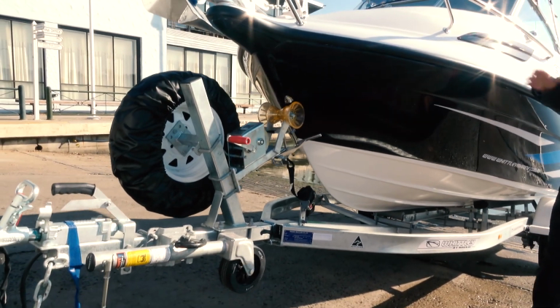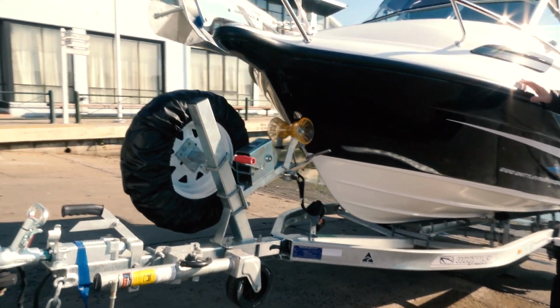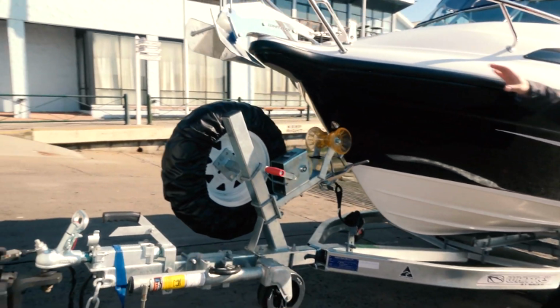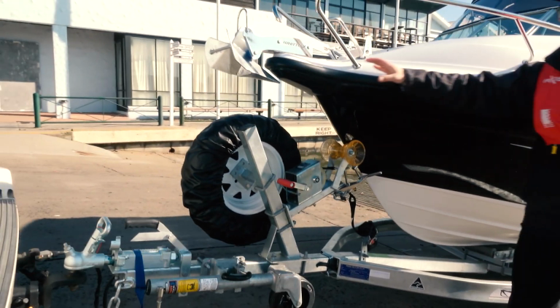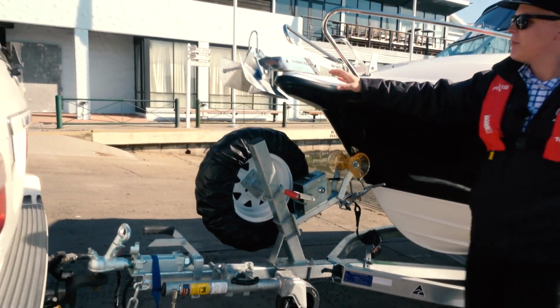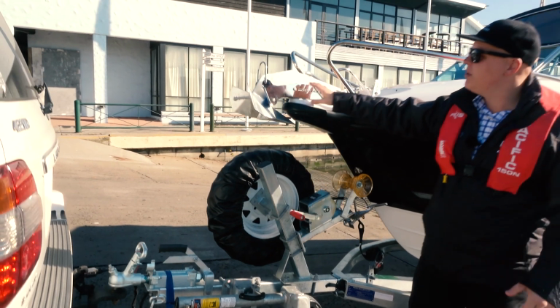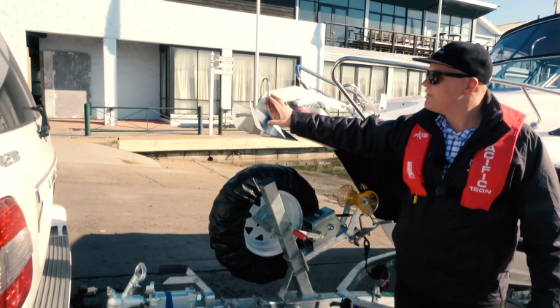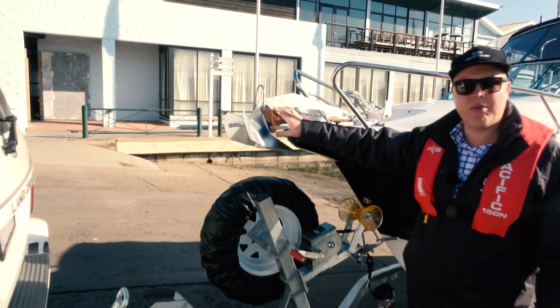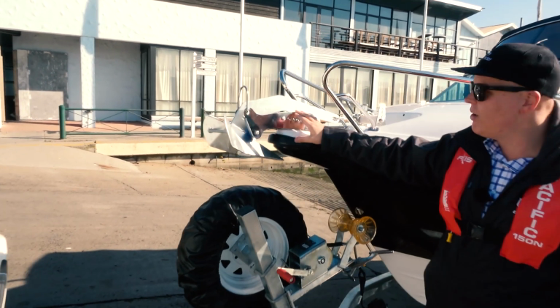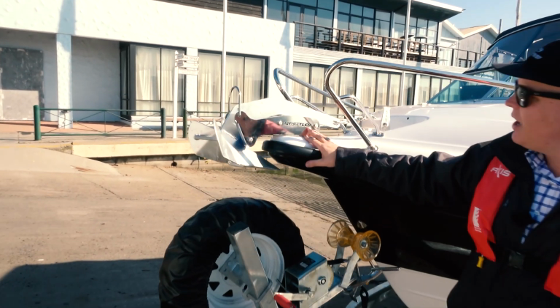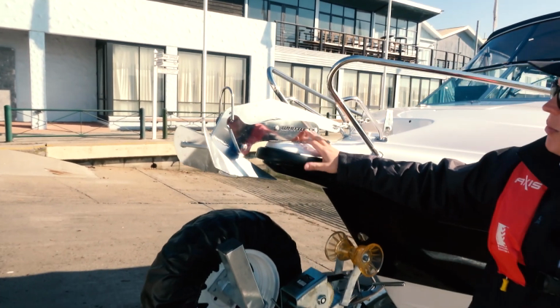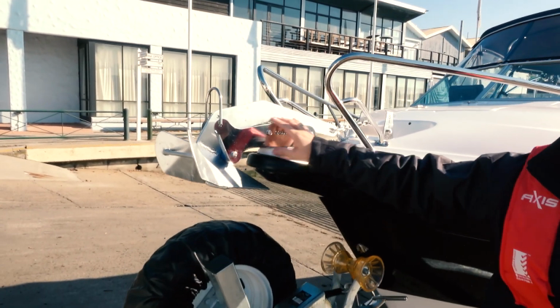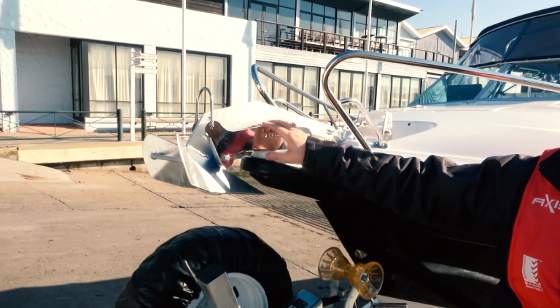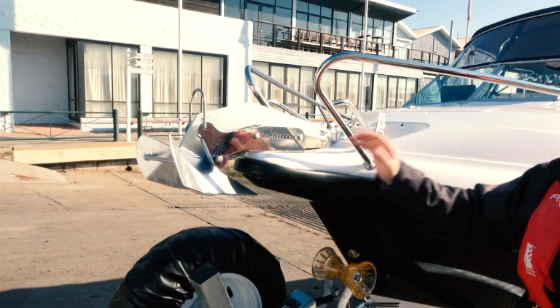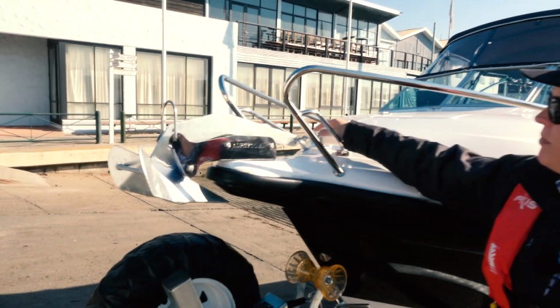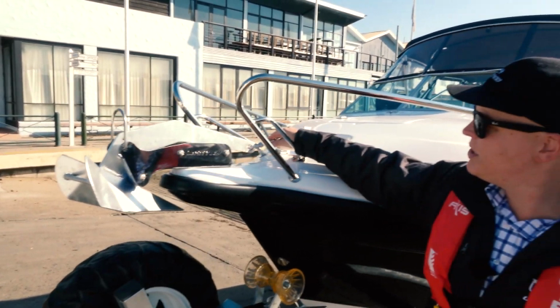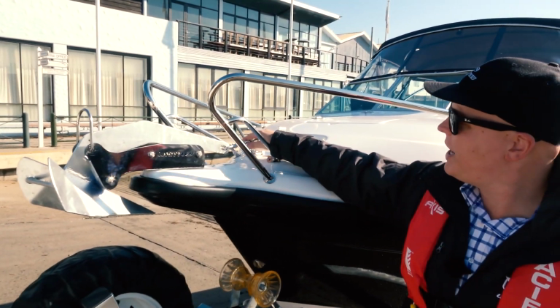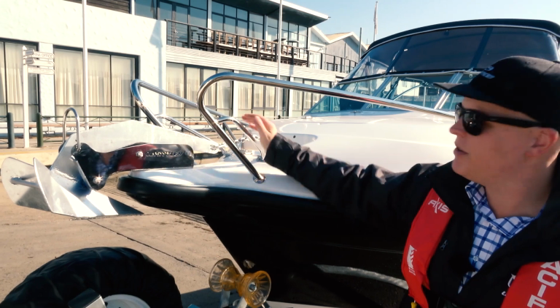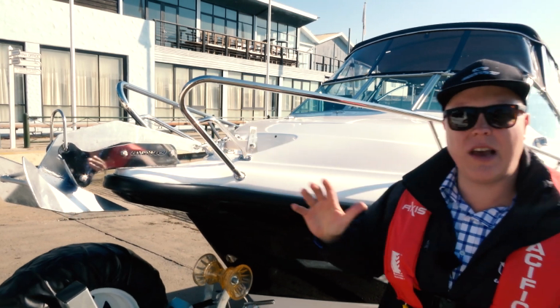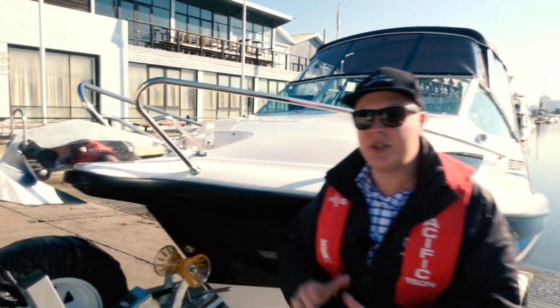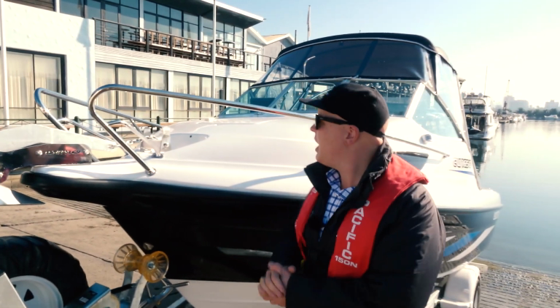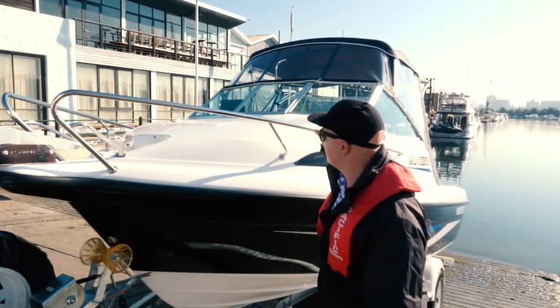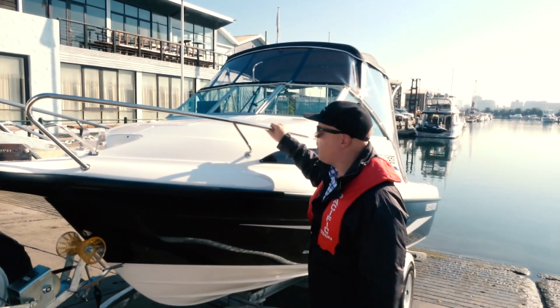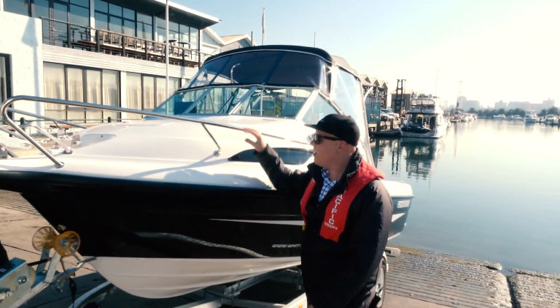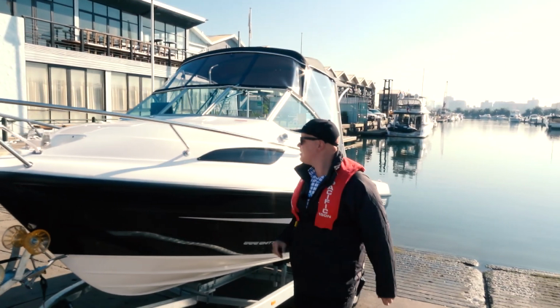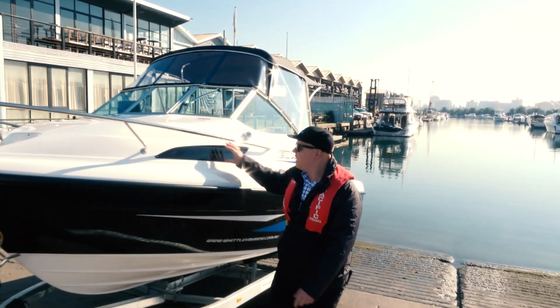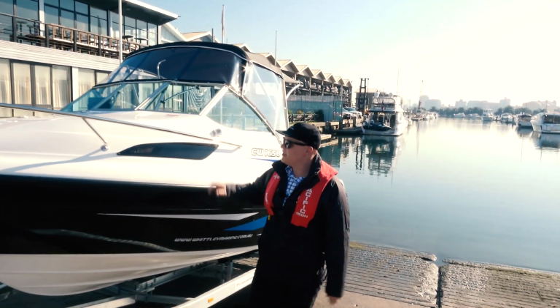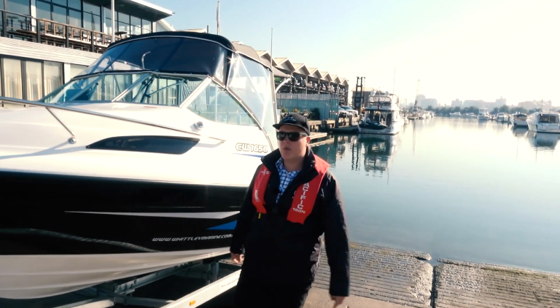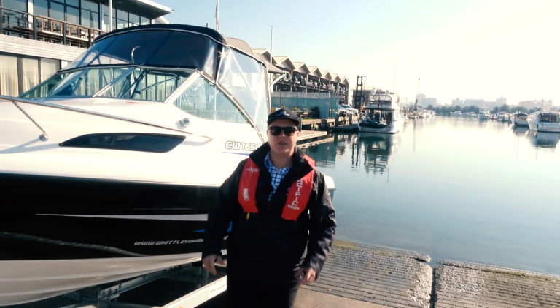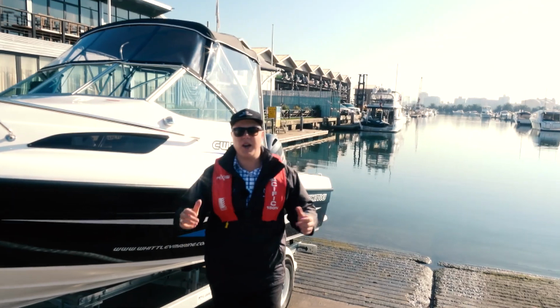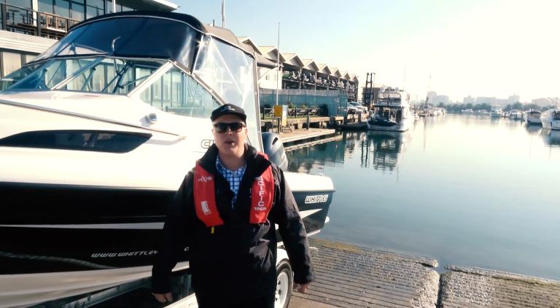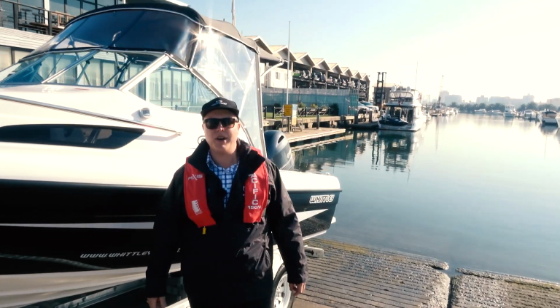We've got a really nice moulded bow sprit up the front here, which enables us to have a proper anchoring situation. This particular package is fitted with a Sav winch, and we've got nice high-quality bow rails and recessed side windows. So let's get her out on the water and have some fun.